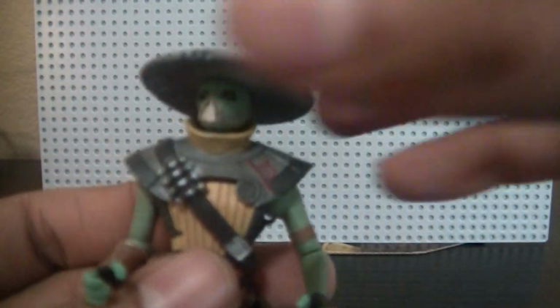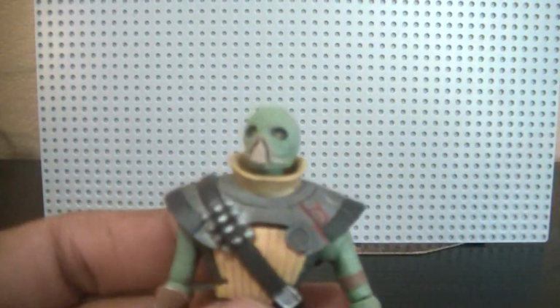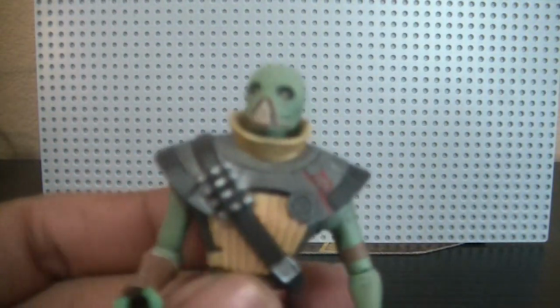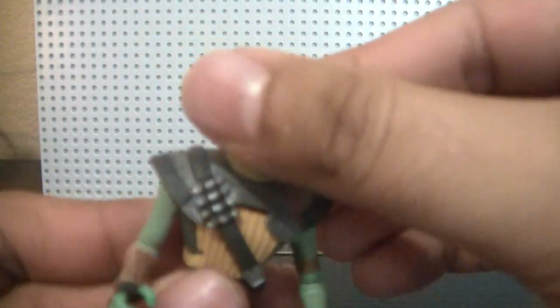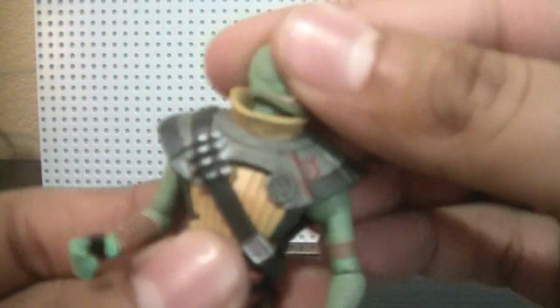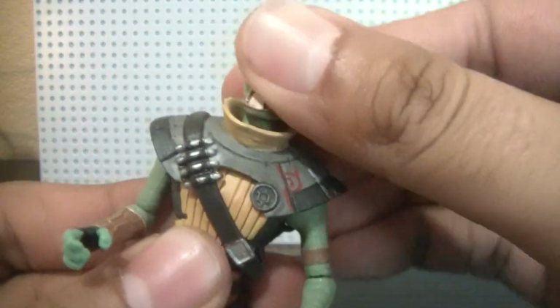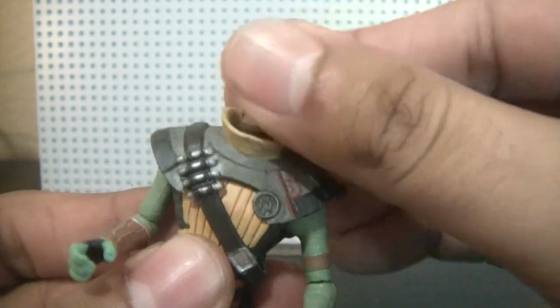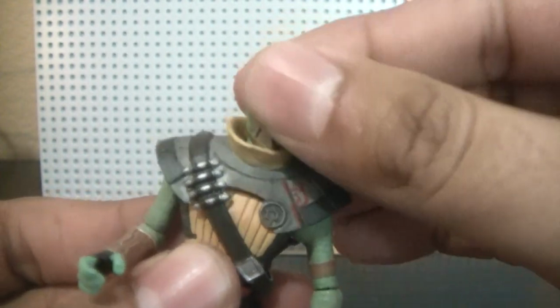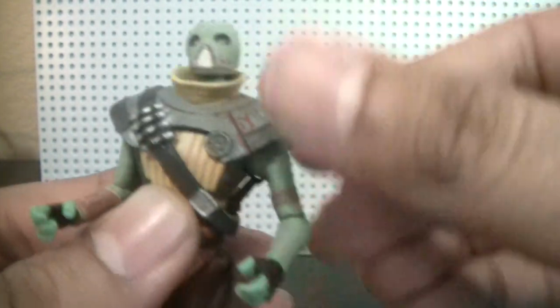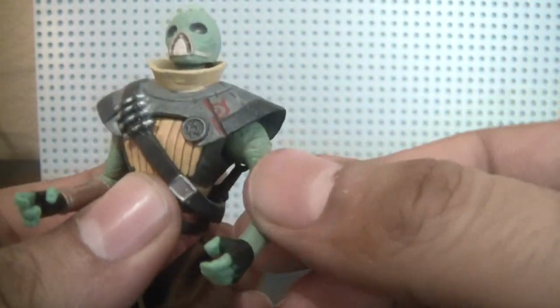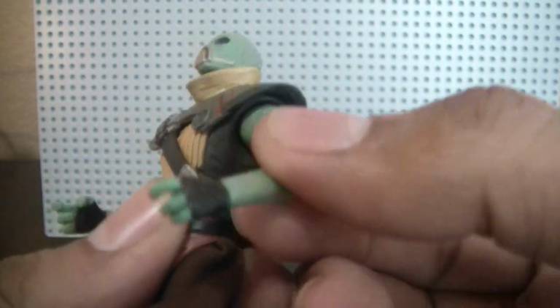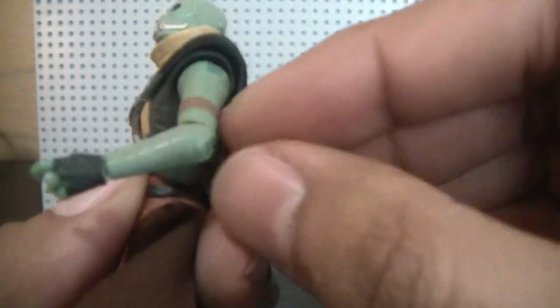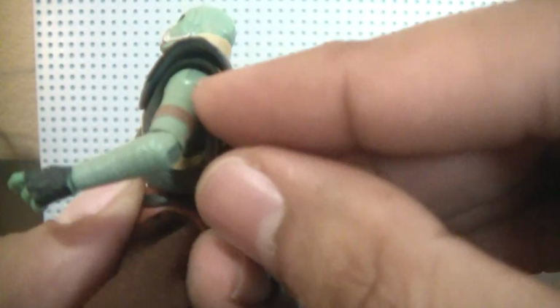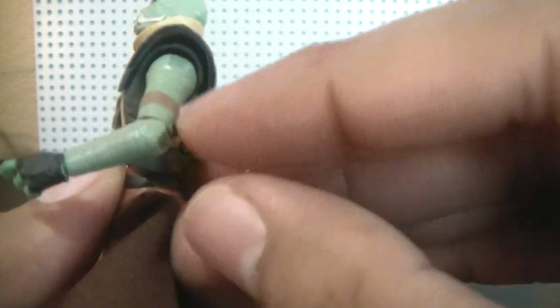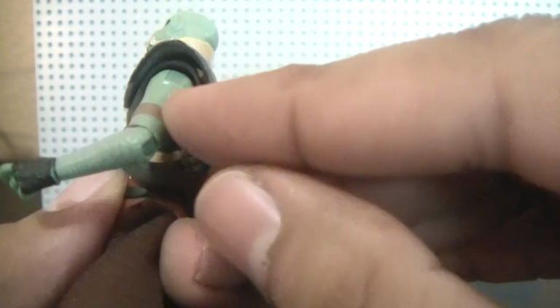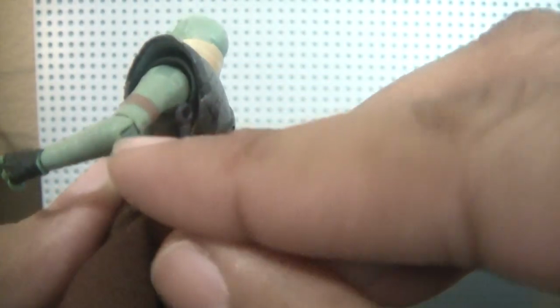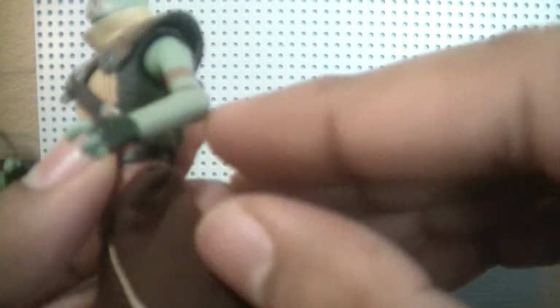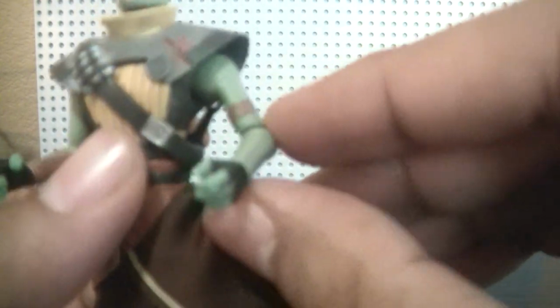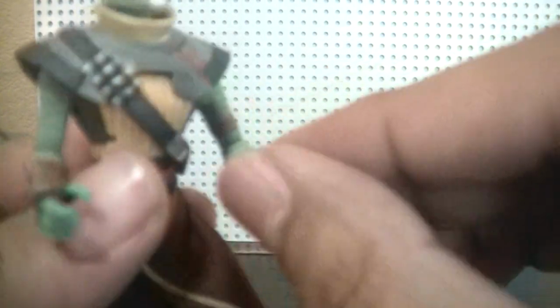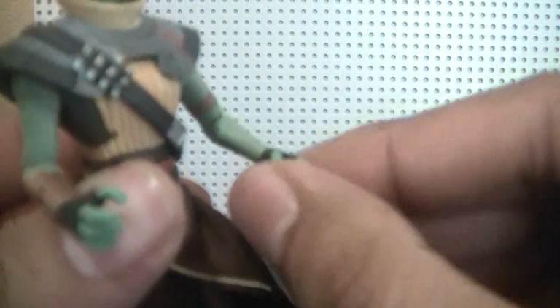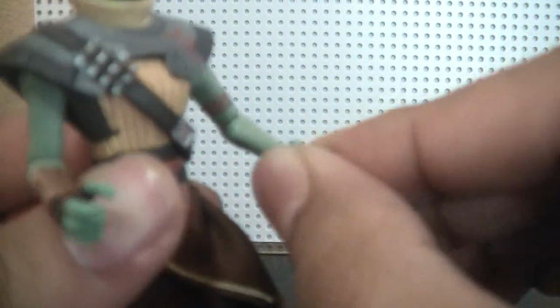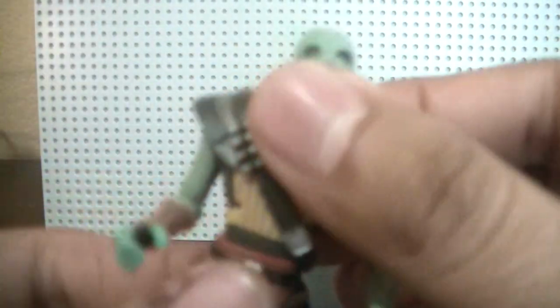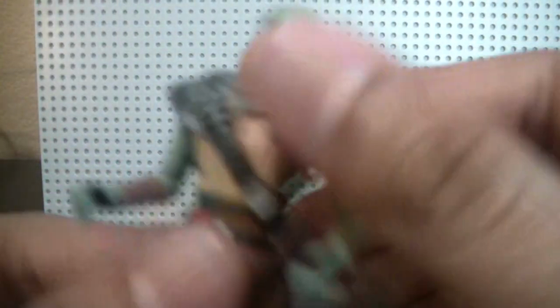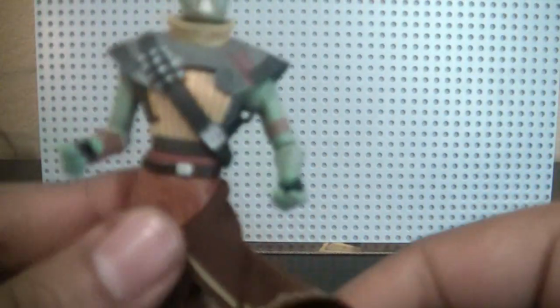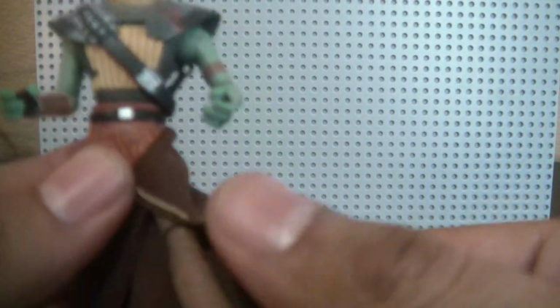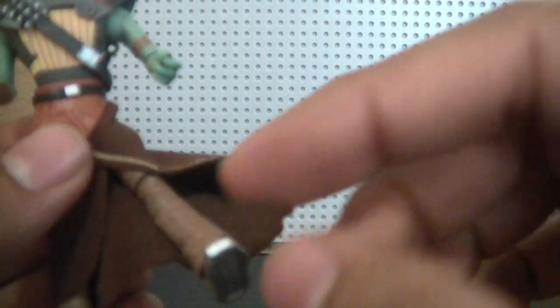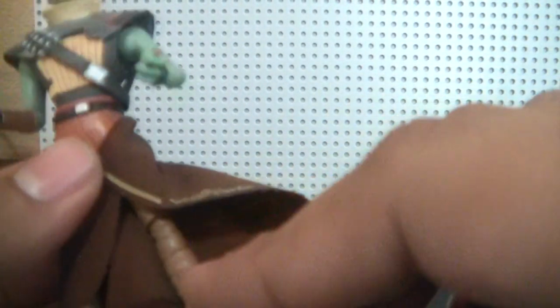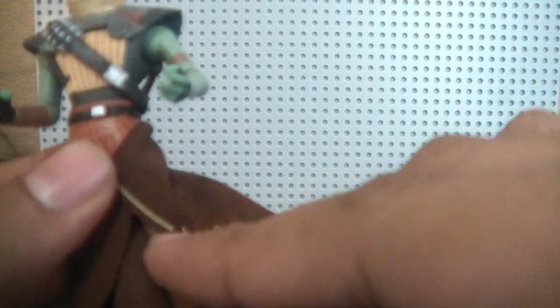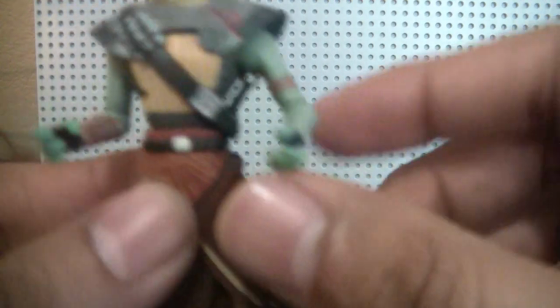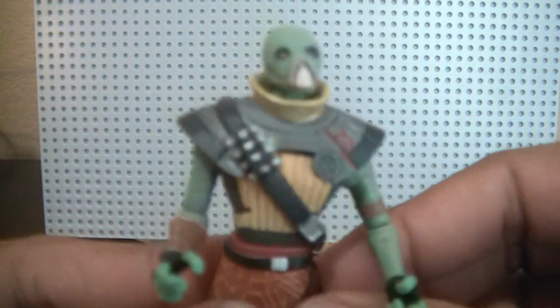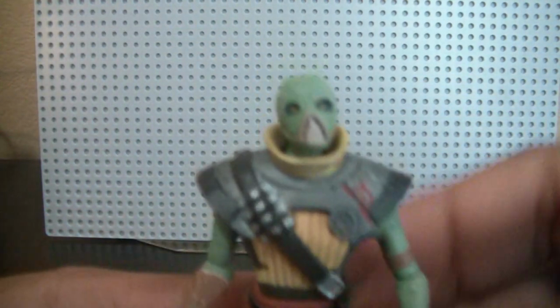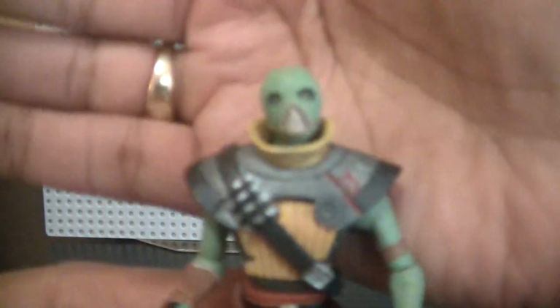As for articulation: you have the ball jointed head, the ball jointed shoulders, the ball hinged shoulders, the ball hinged elbows, swivel wrists, swivel waist, swivel hips, ball hinged ankles, and ball hinged knees. So some great articulation.